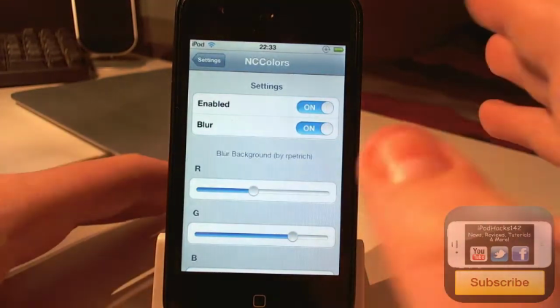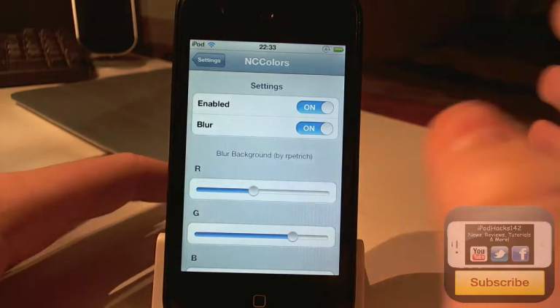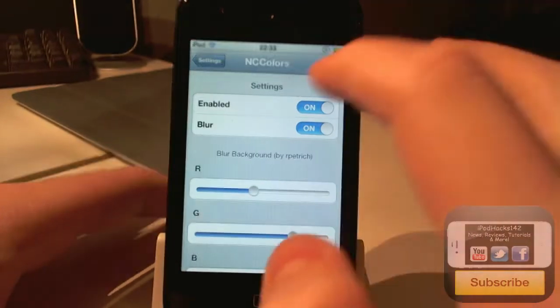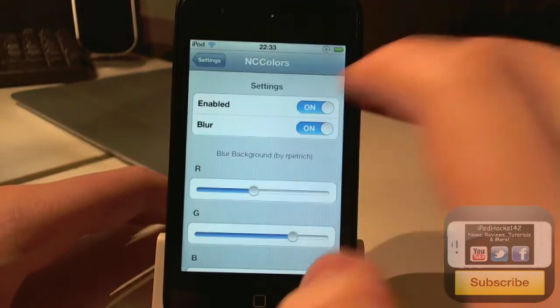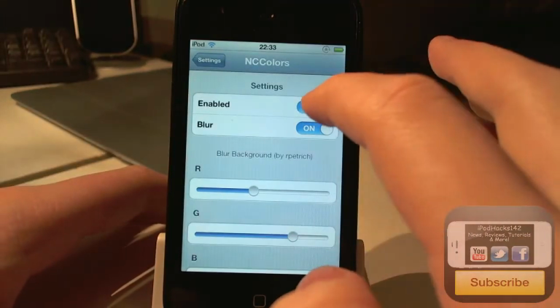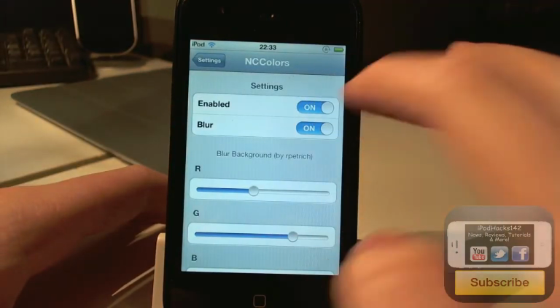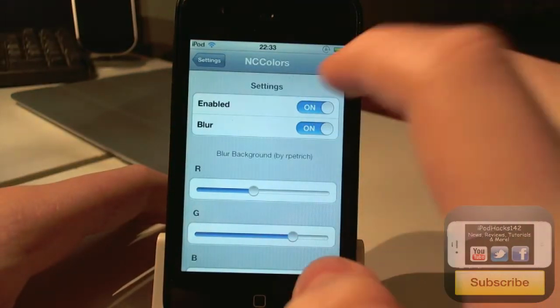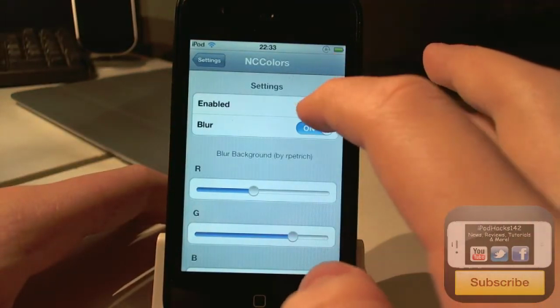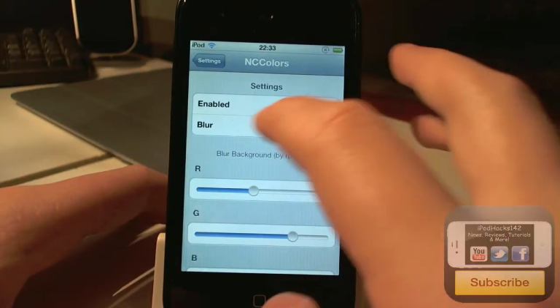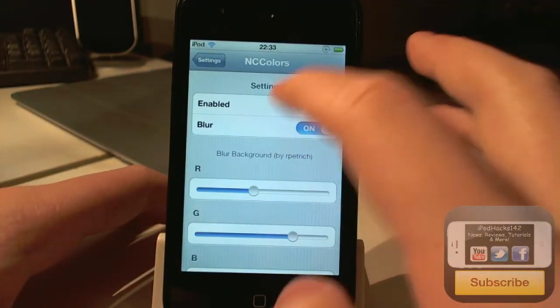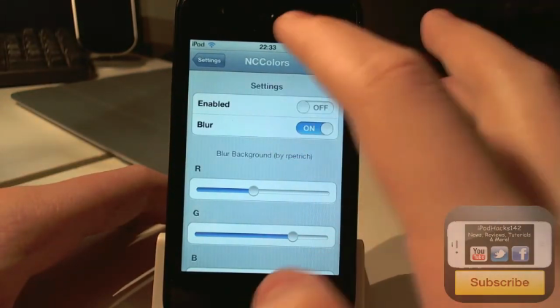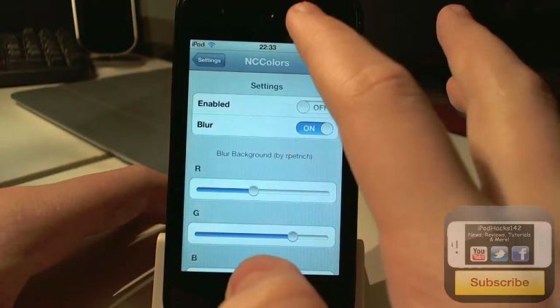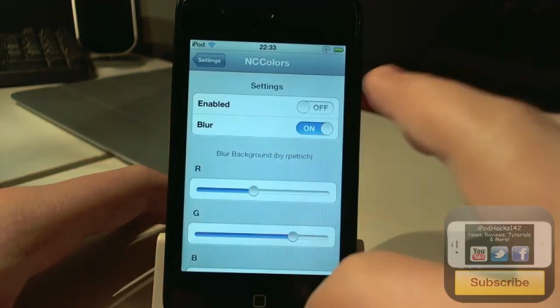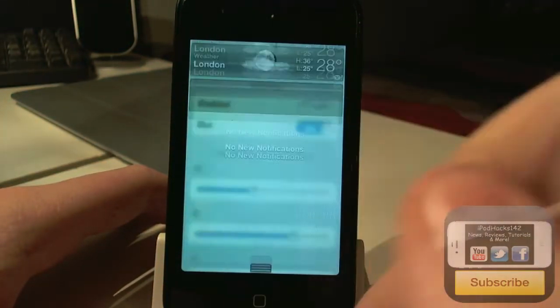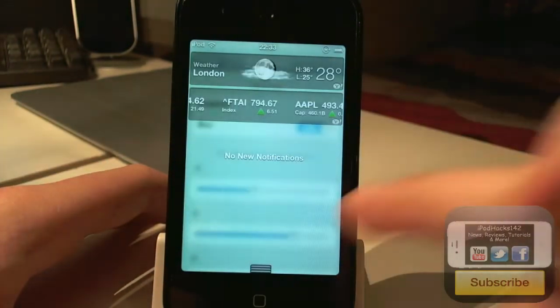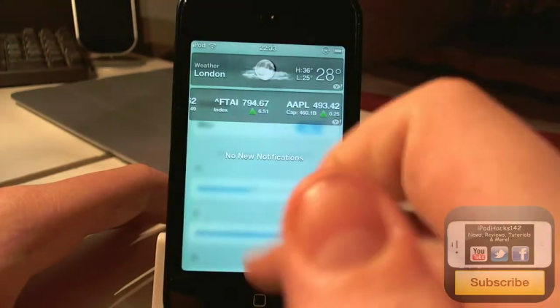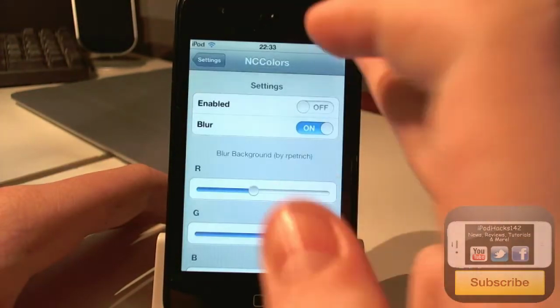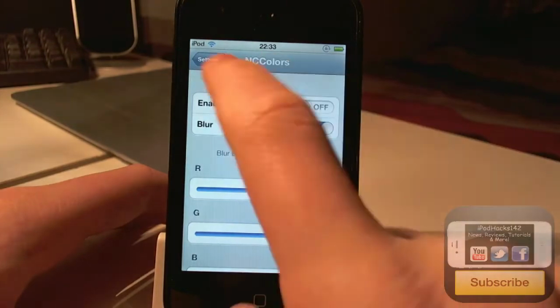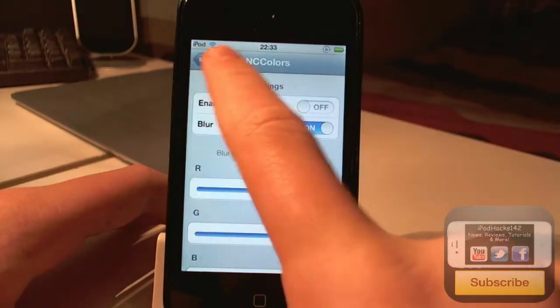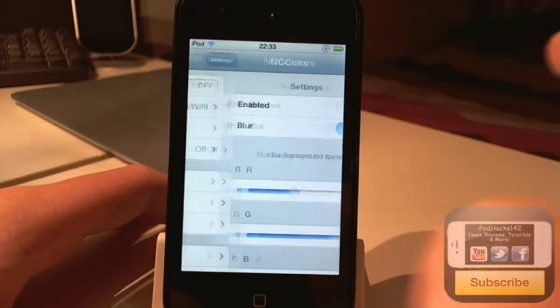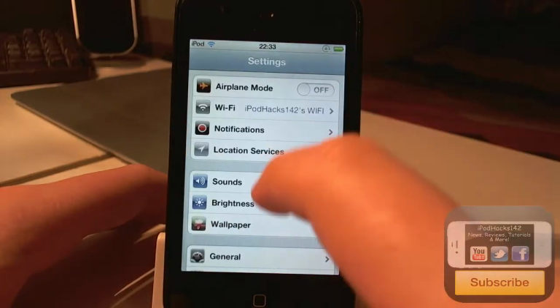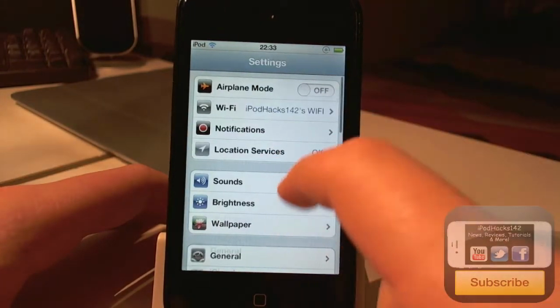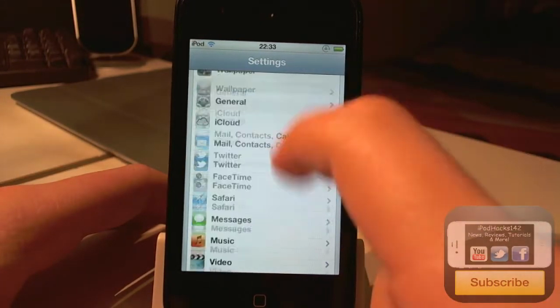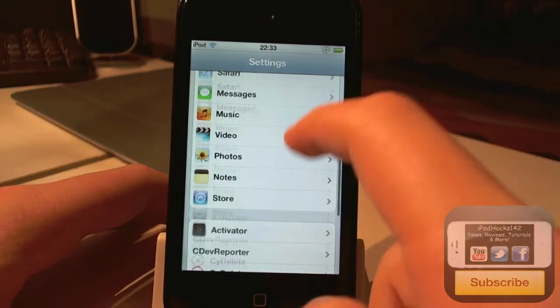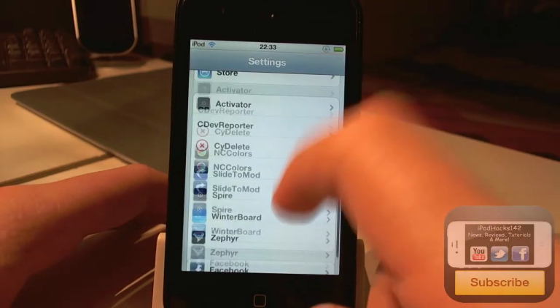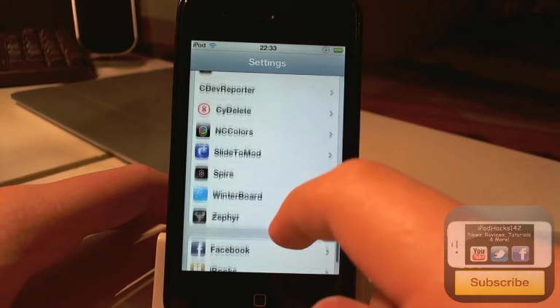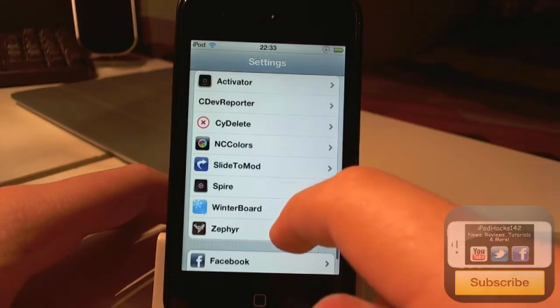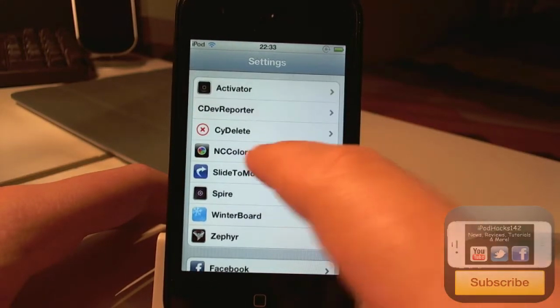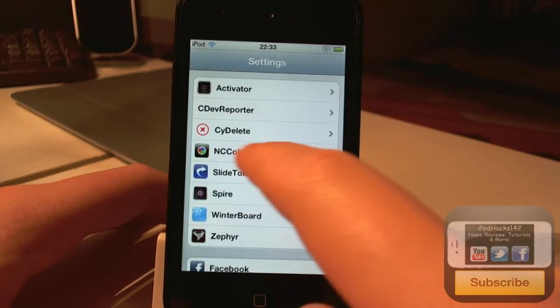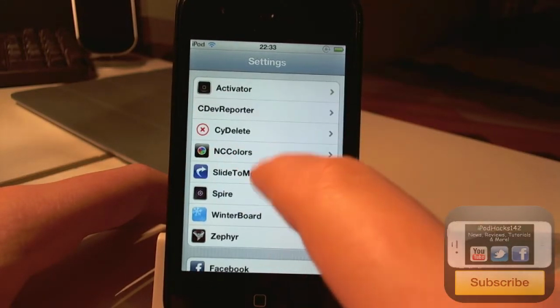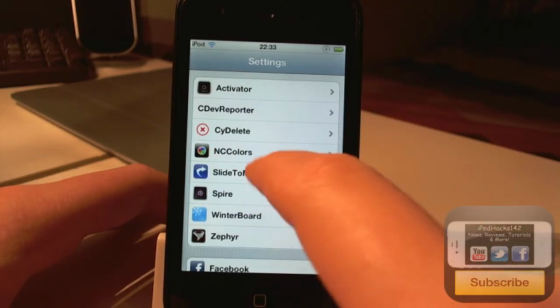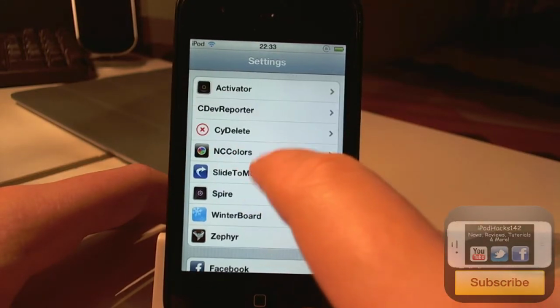But there are also some downsides to this. One of them being you cannot disable it — if I just turn off the kill switch, there's nothing that's going to happen. You can see this is the settings panel in the settings app, NC Colours with a nice little icon.